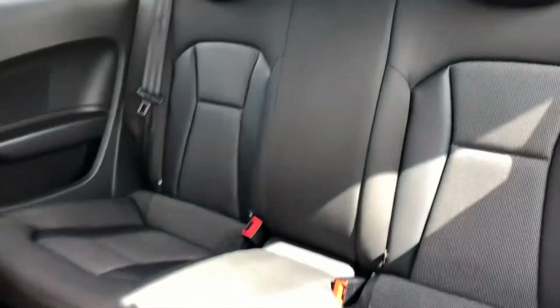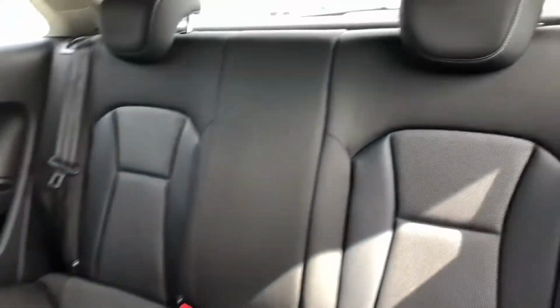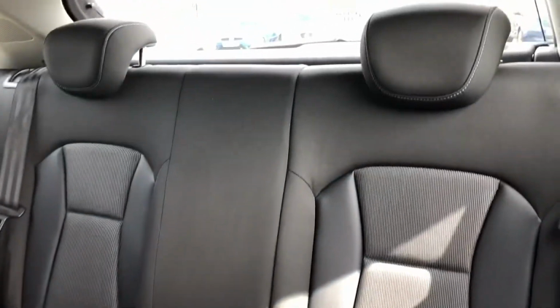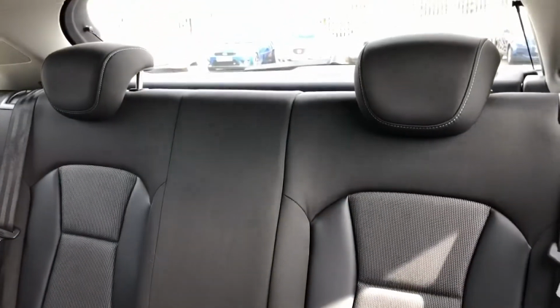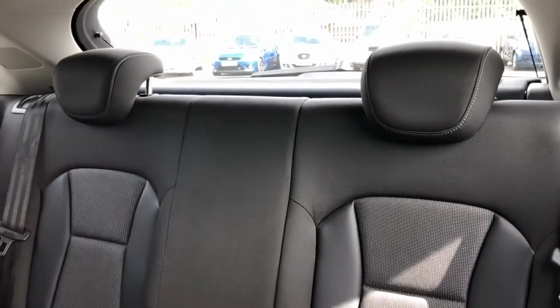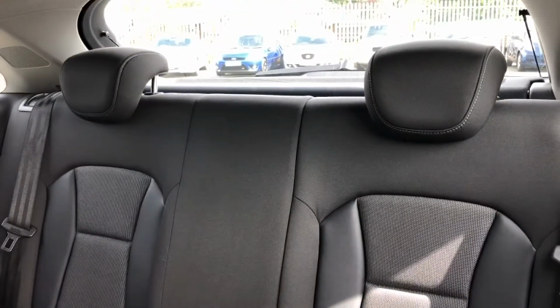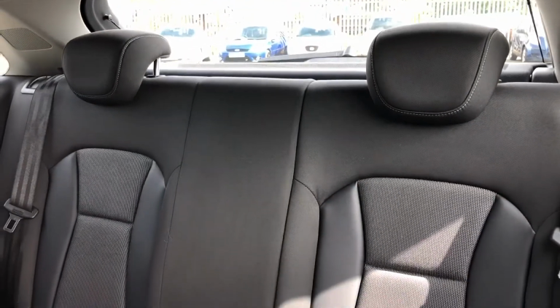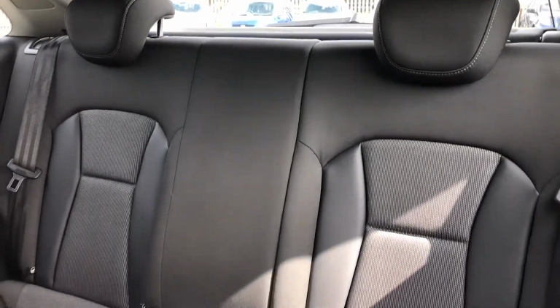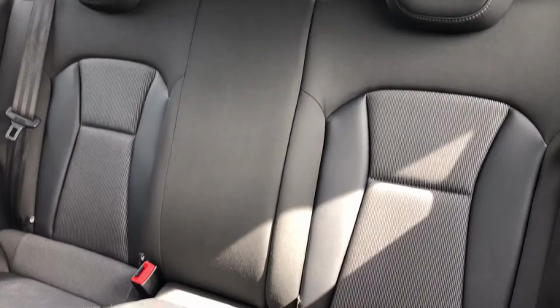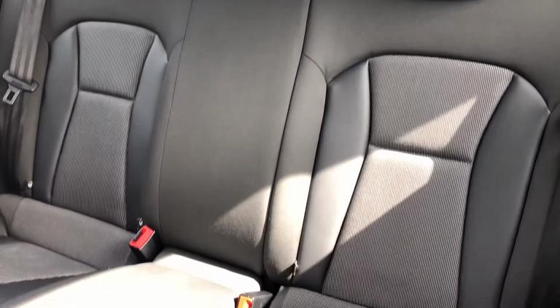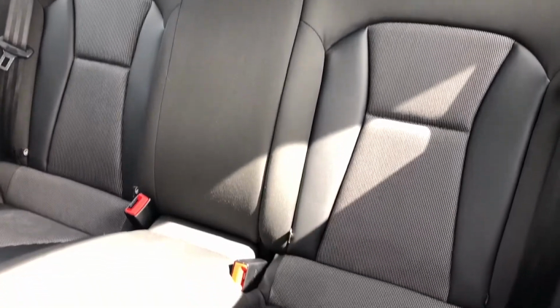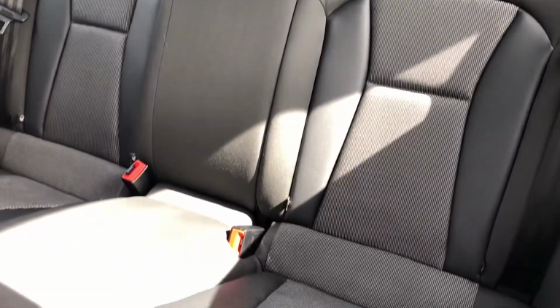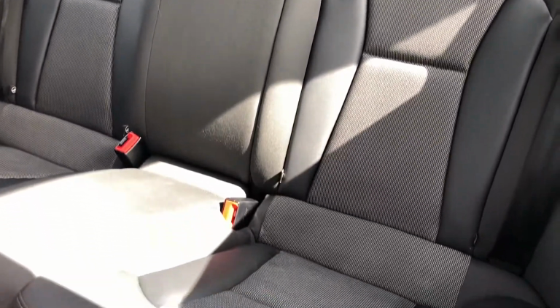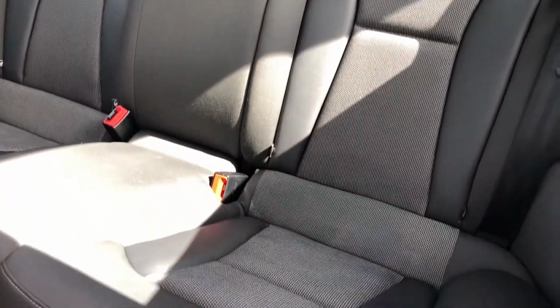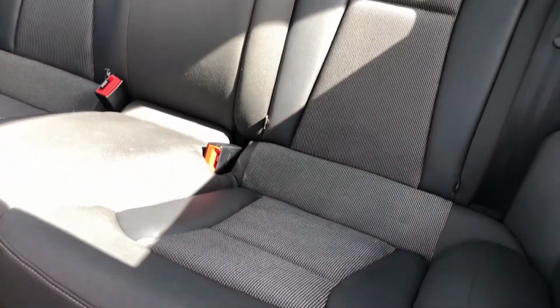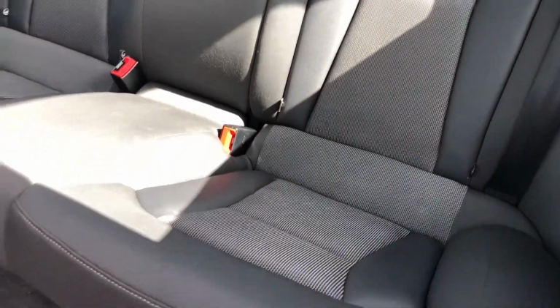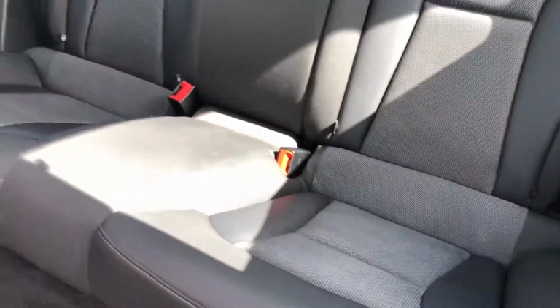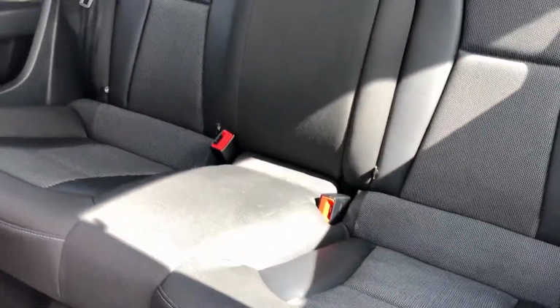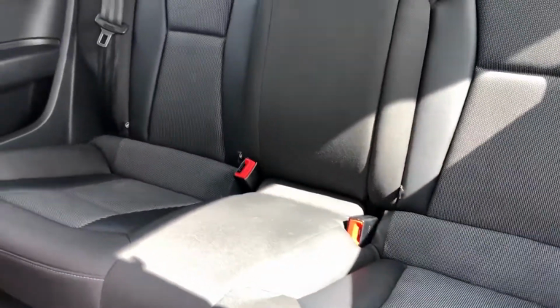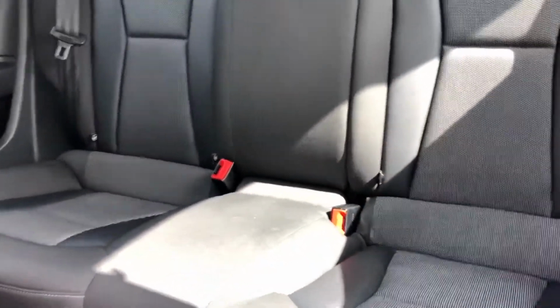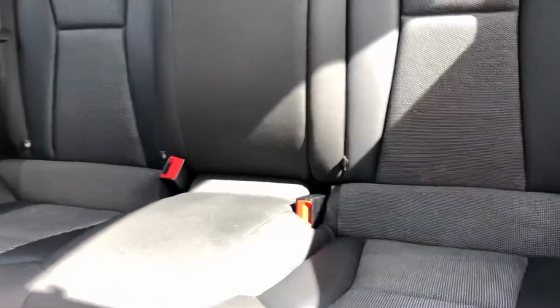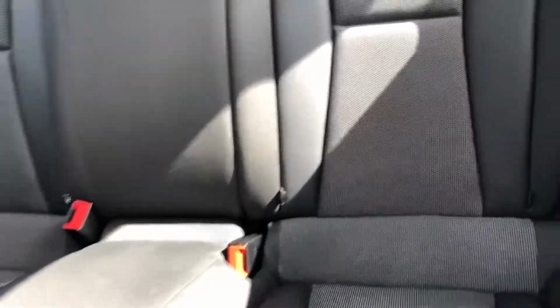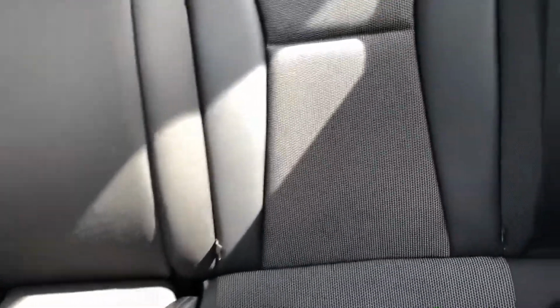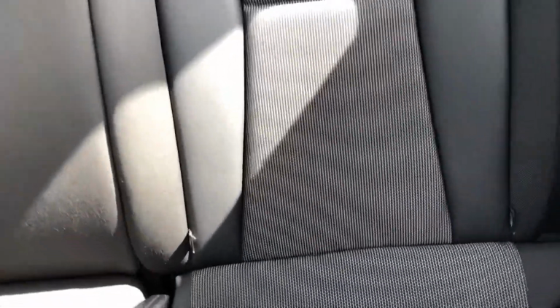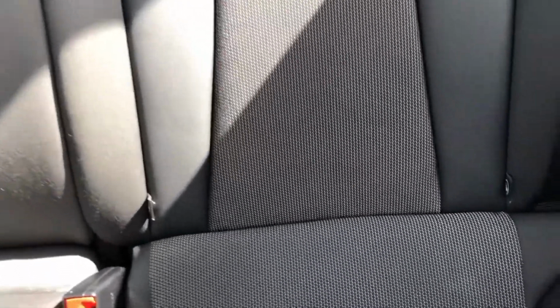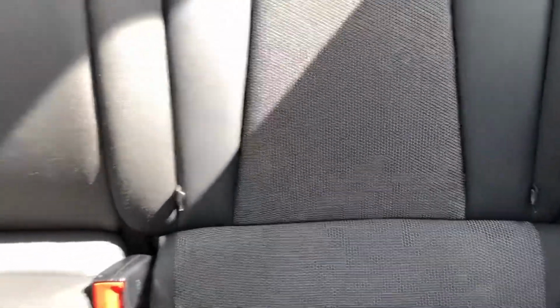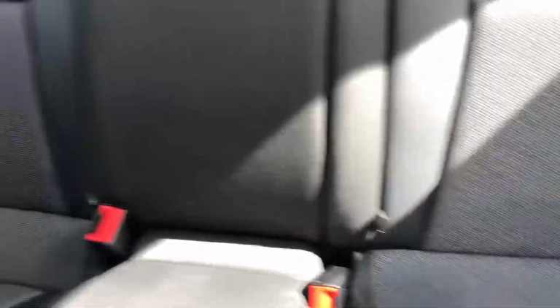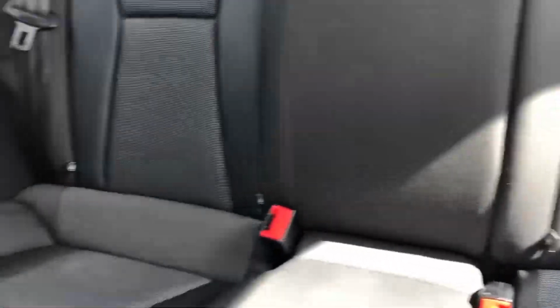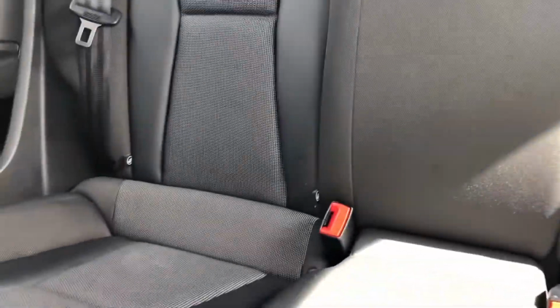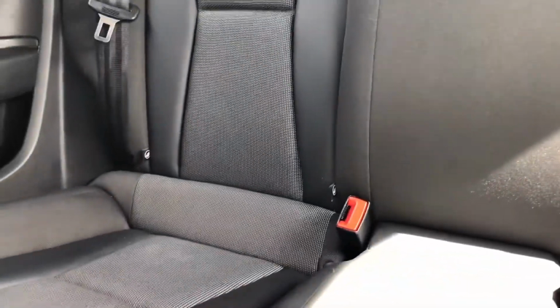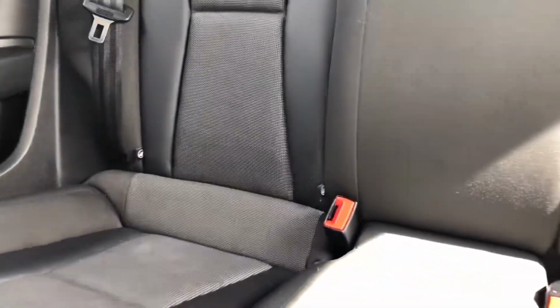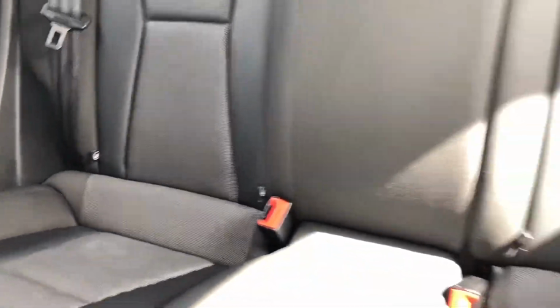Even though the rear seats are more suited to children and younger adults, it is surprisingly spacious in the back, while the cloth upholstery ensures a comfortable ride. There's also the added benefit of ISOFIX points on the rear seats, so you can be reassured that your child seats will stay secure while on the move.